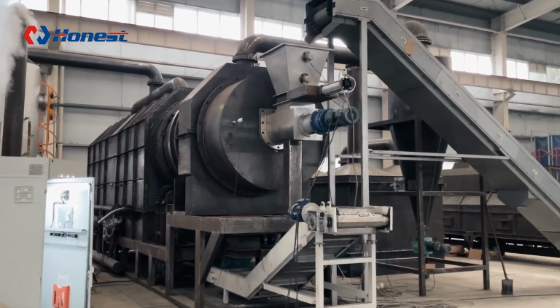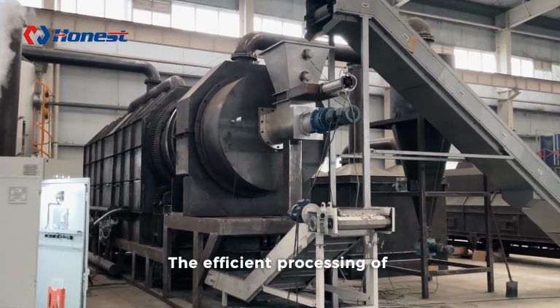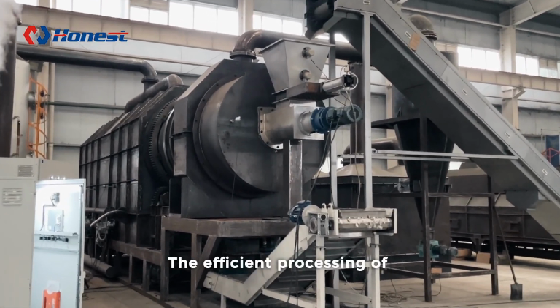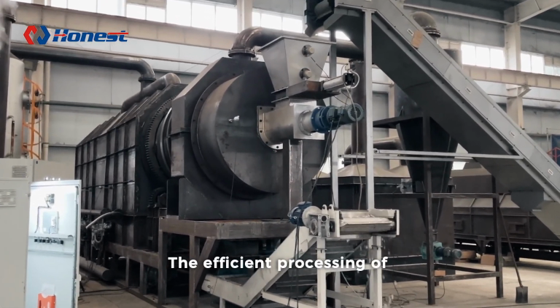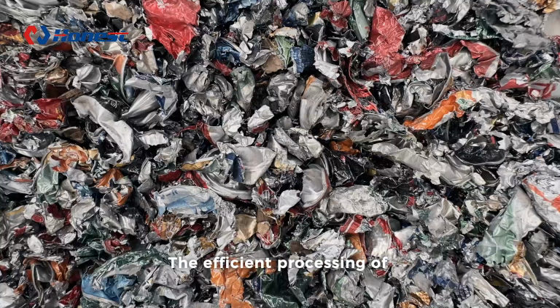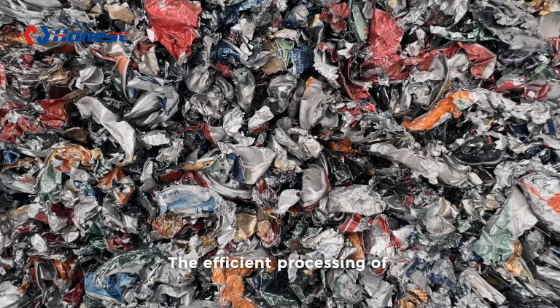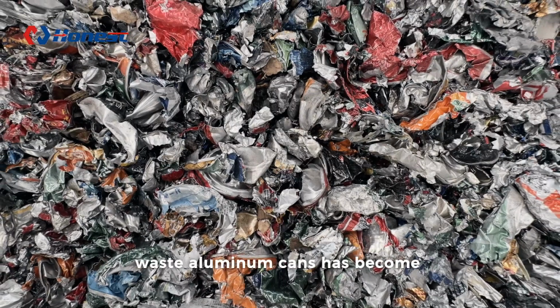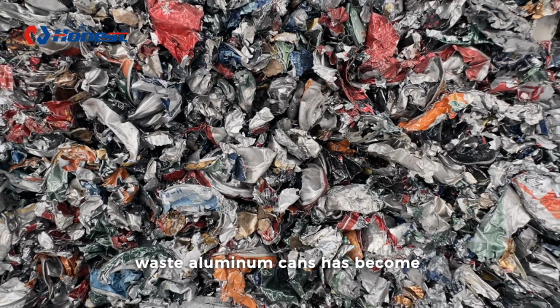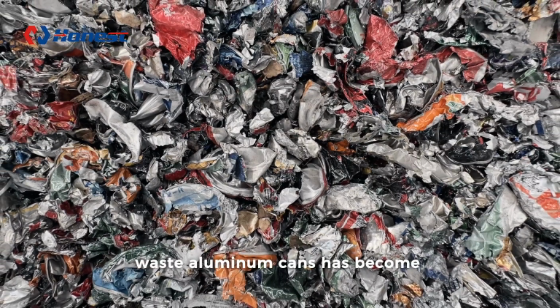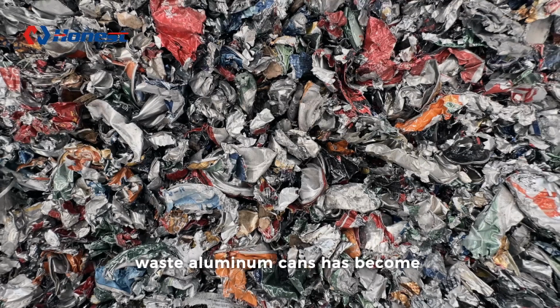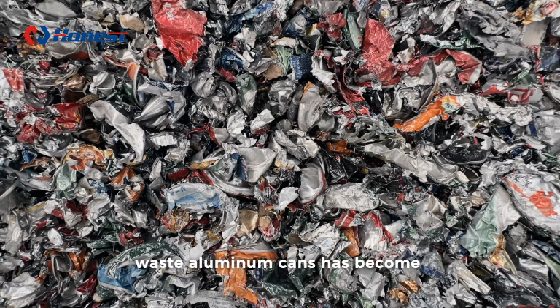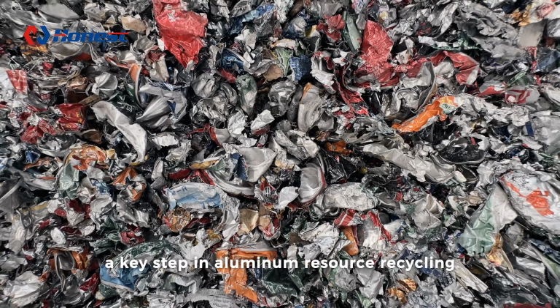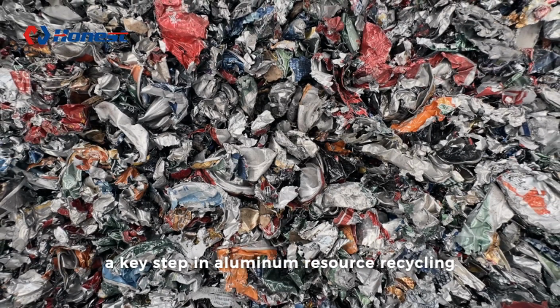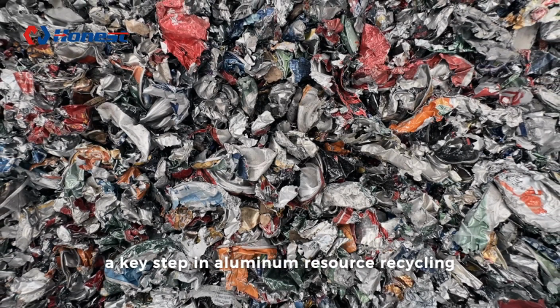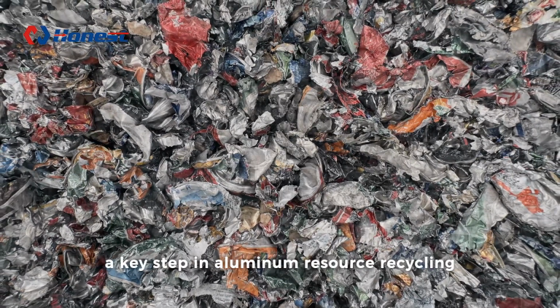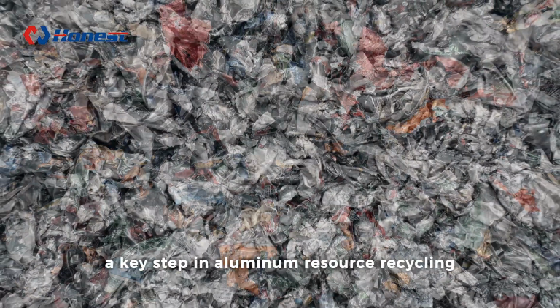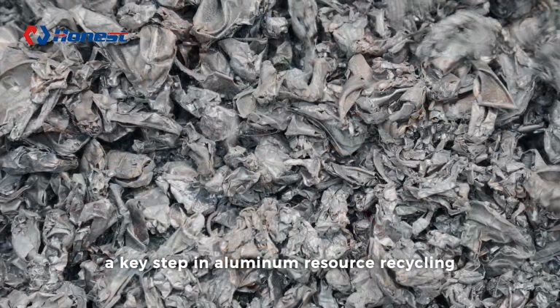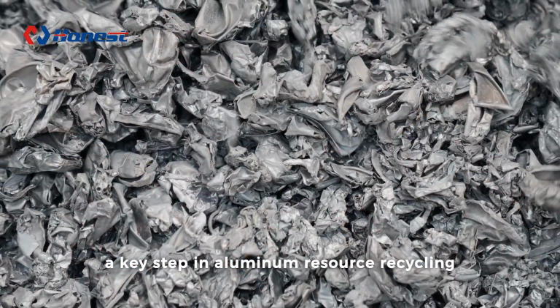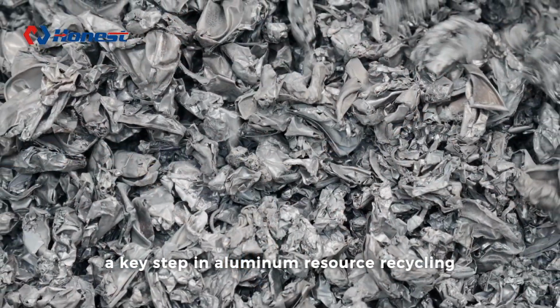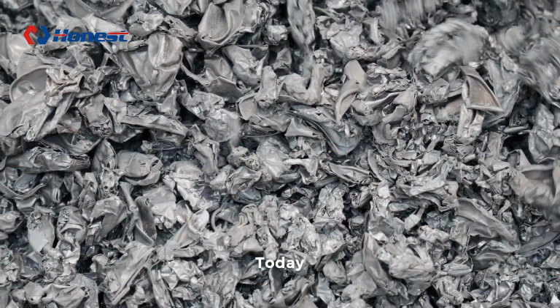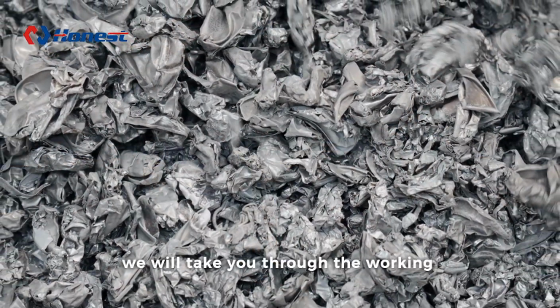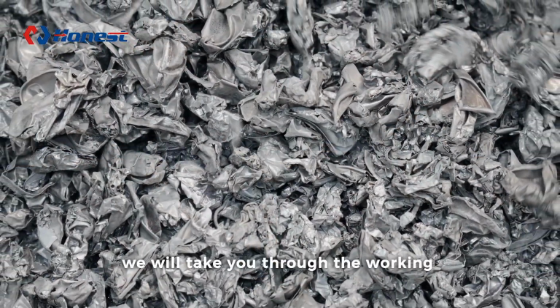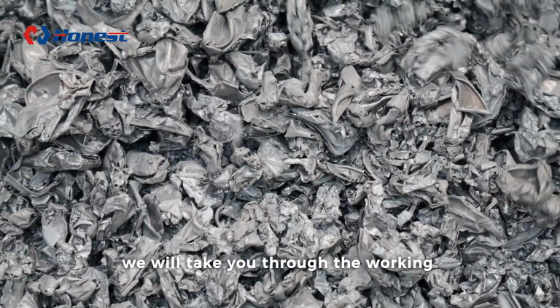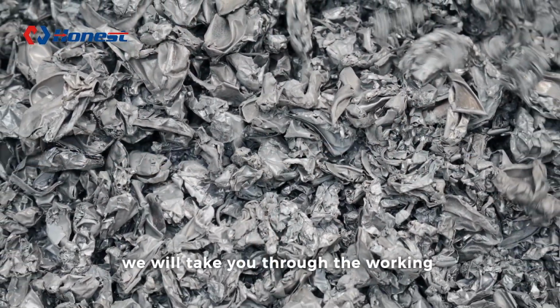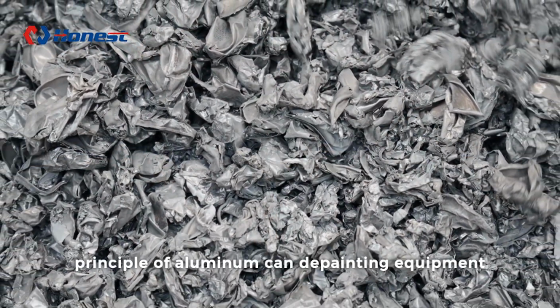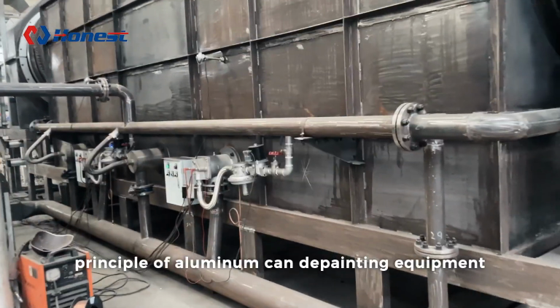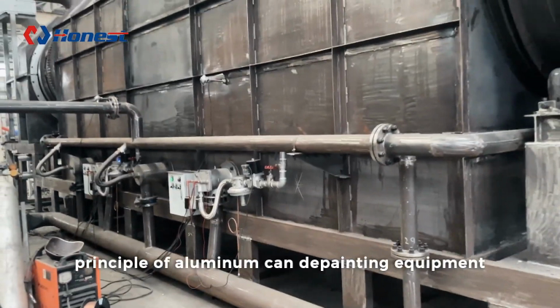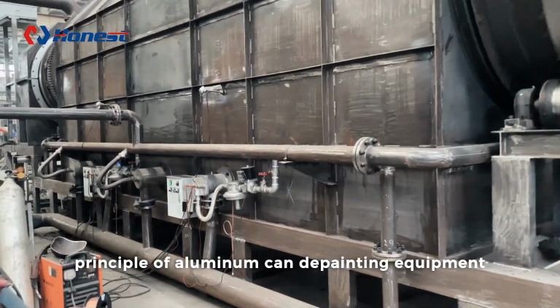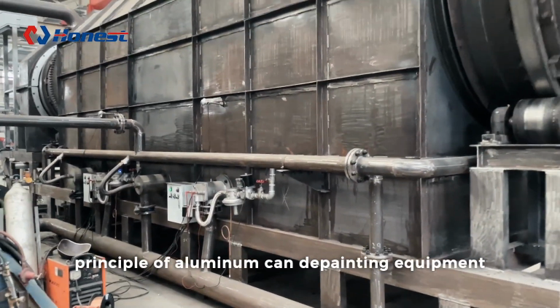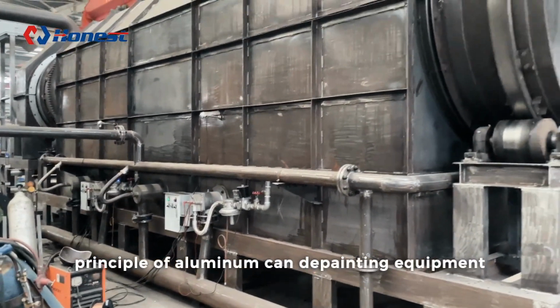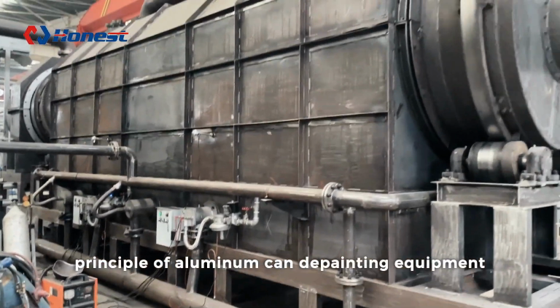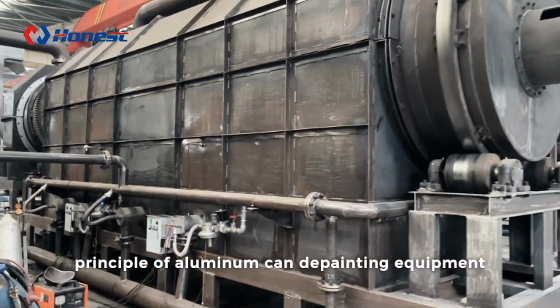The efficient processing of waste aluminum cans has become a key step in aluminum resource recycling. Today we will take you through the working principle of aluminum can de-painting equipment.